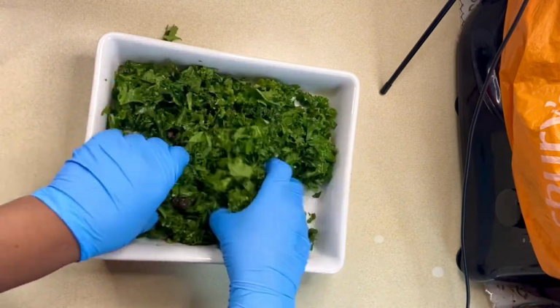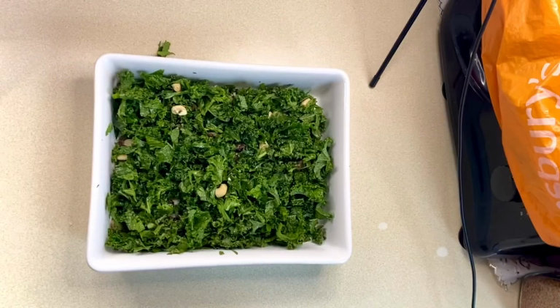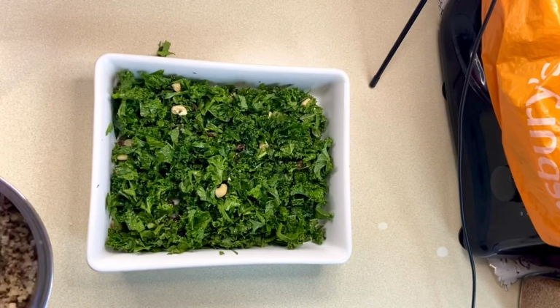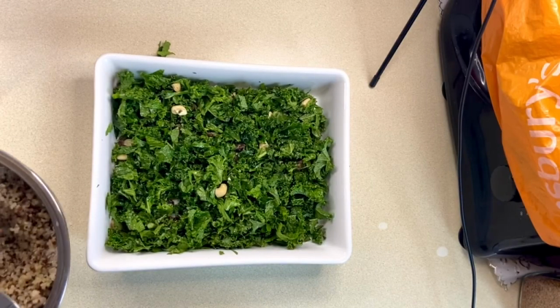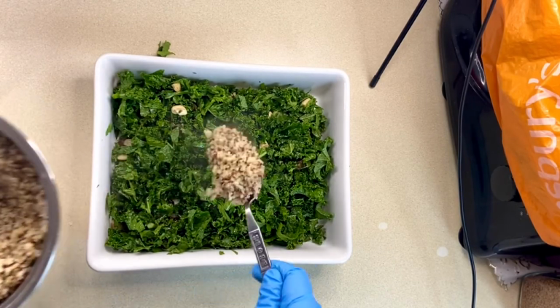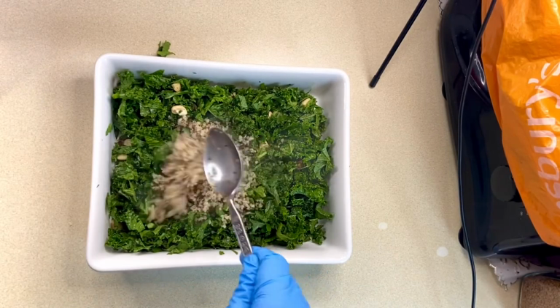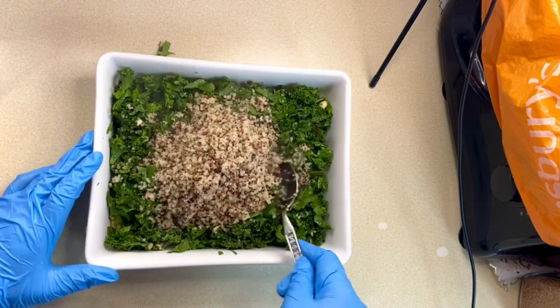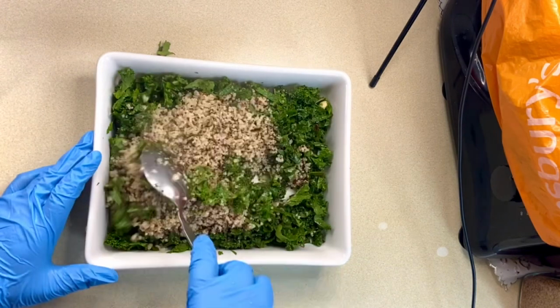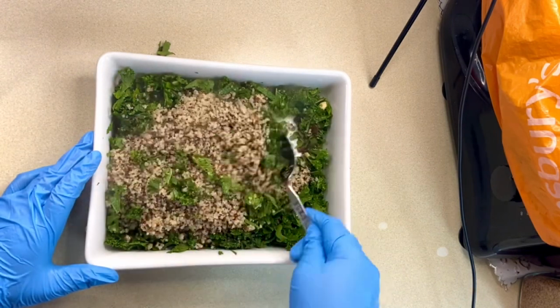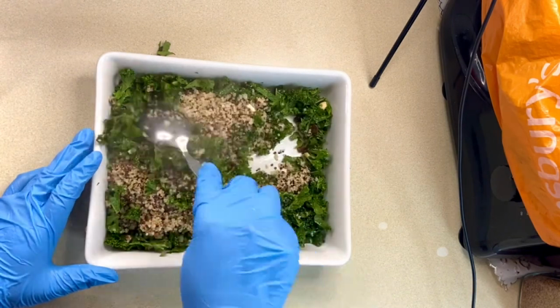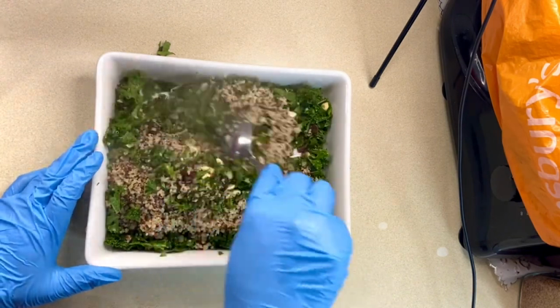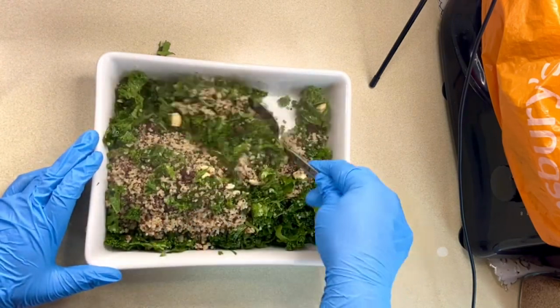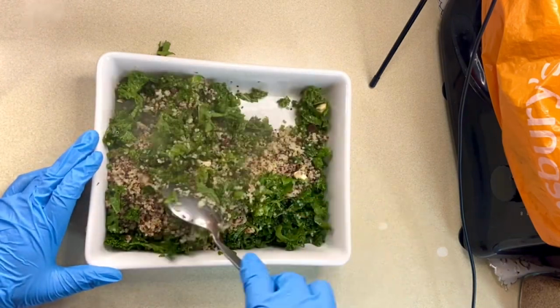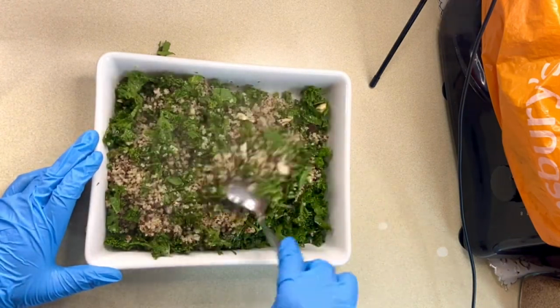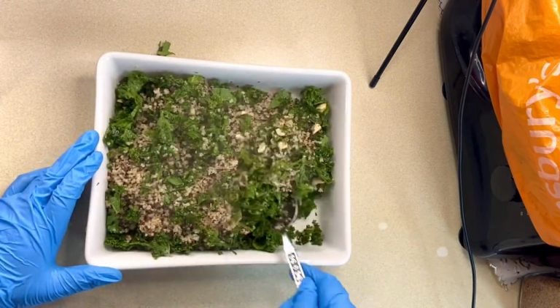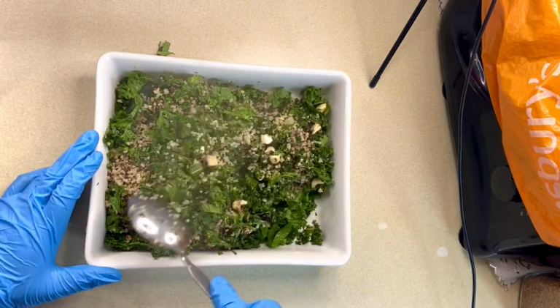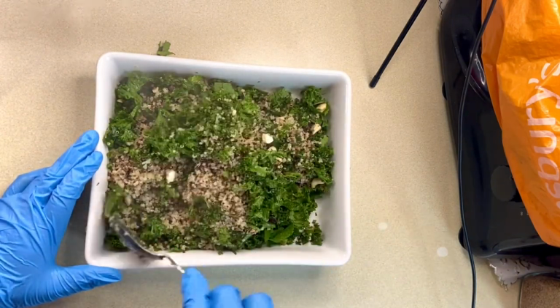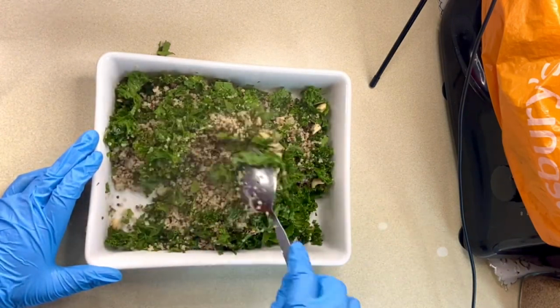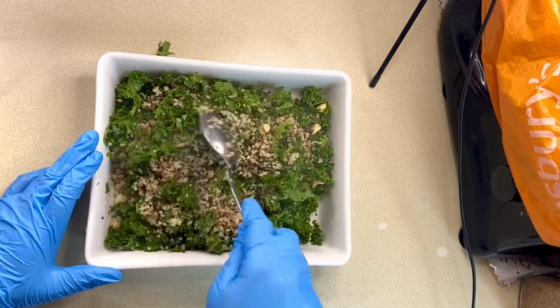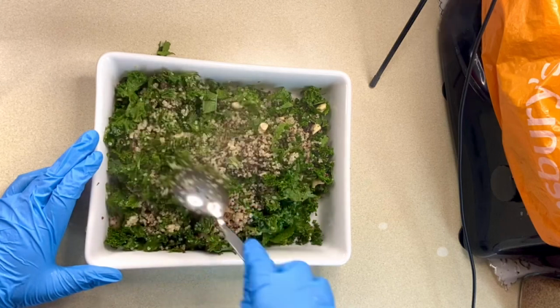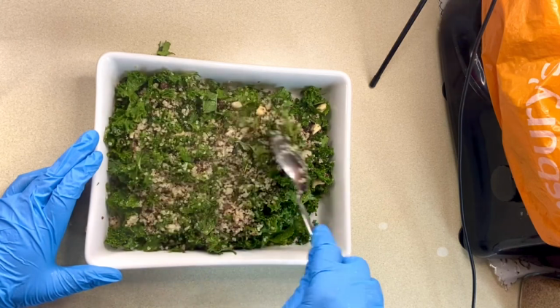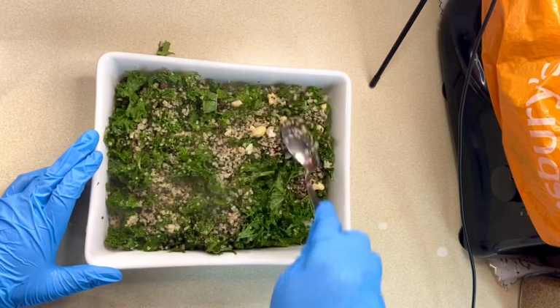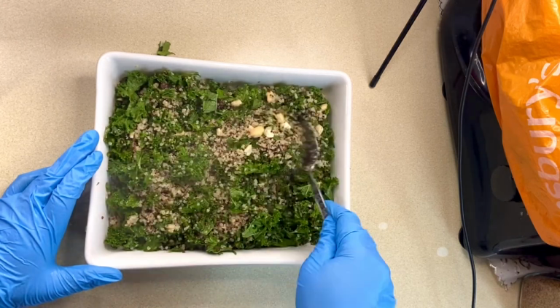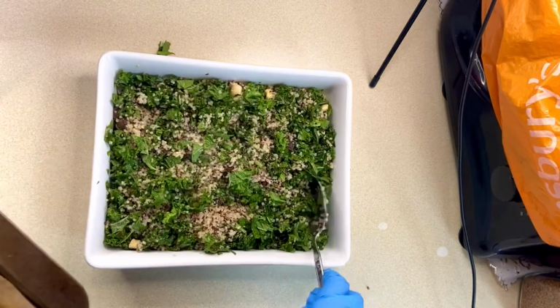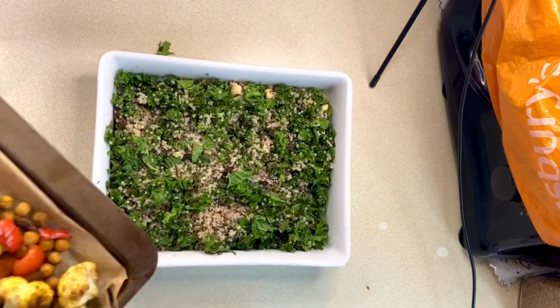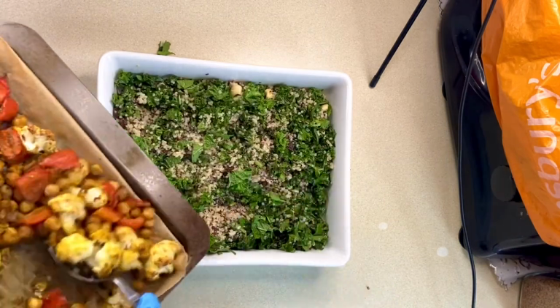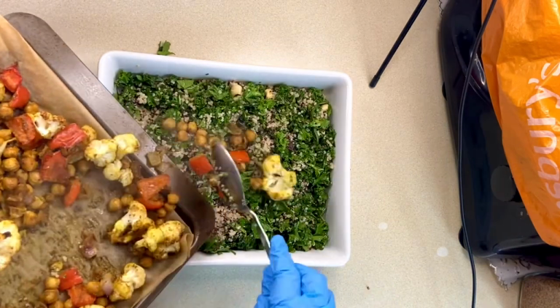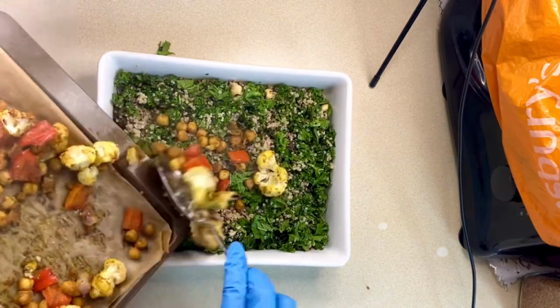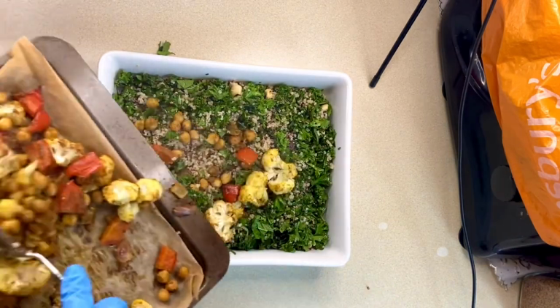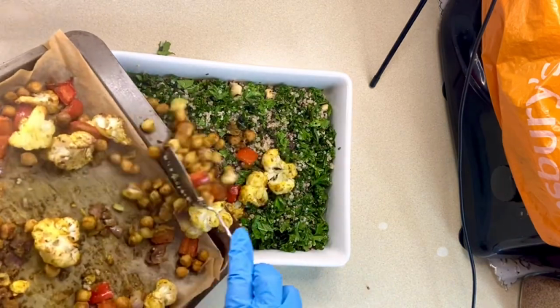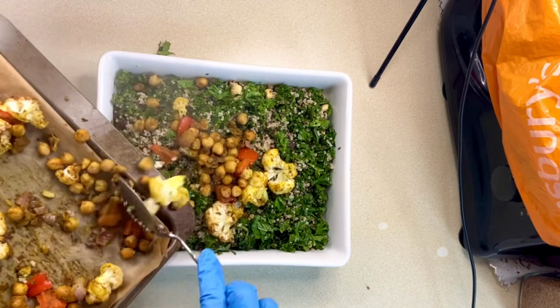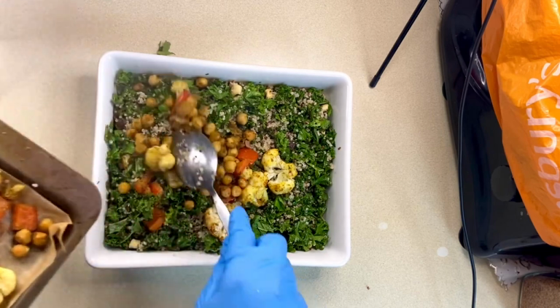The quinoa is cooked and still hot at this point, and I'll mix it through. Then I'll go in with the seasoned roasted veggies.